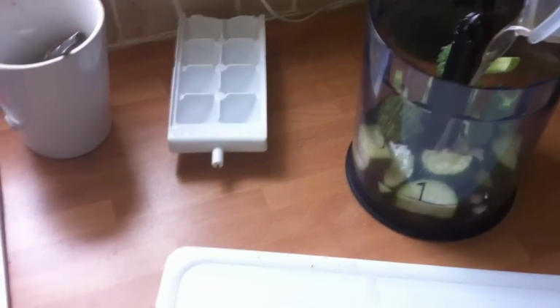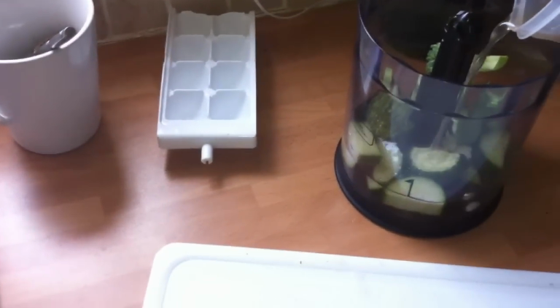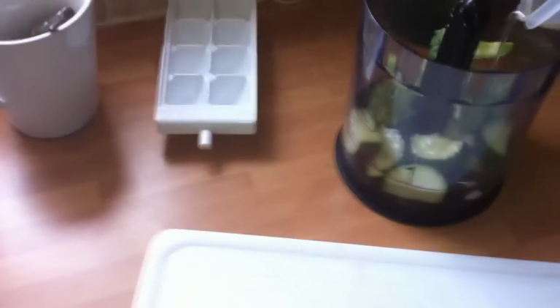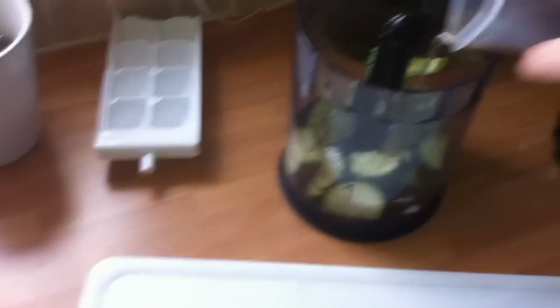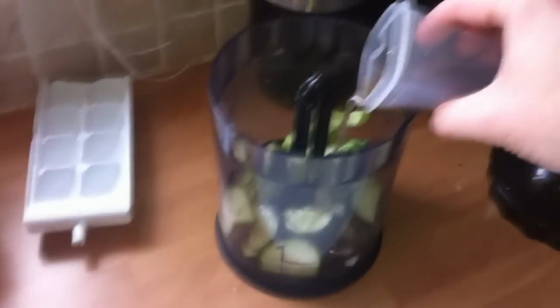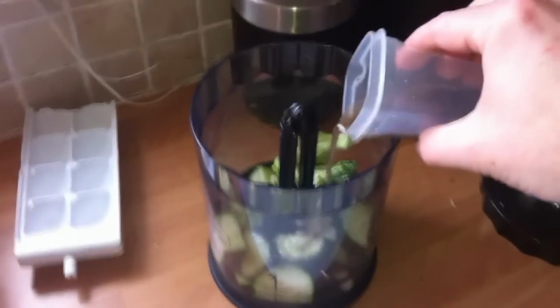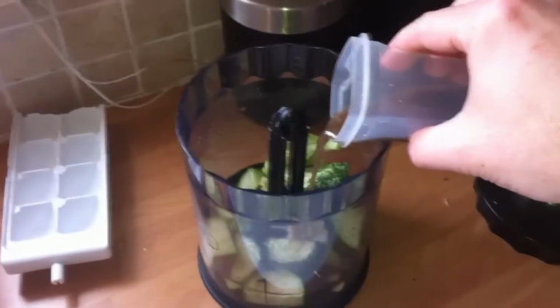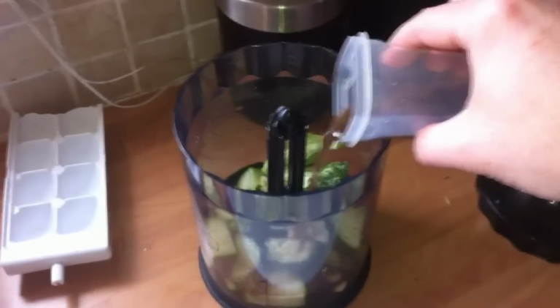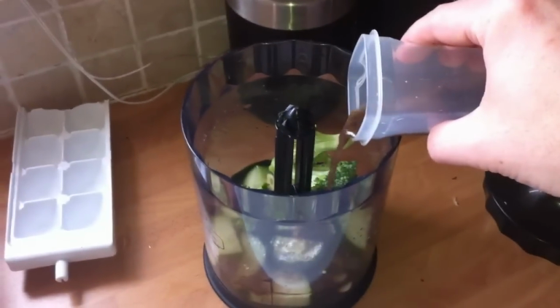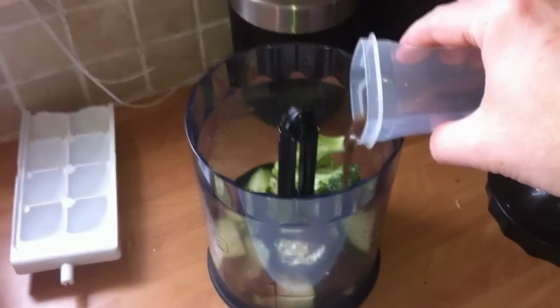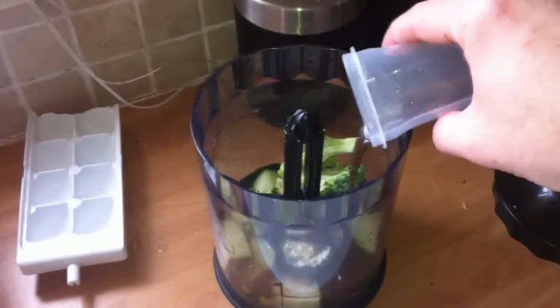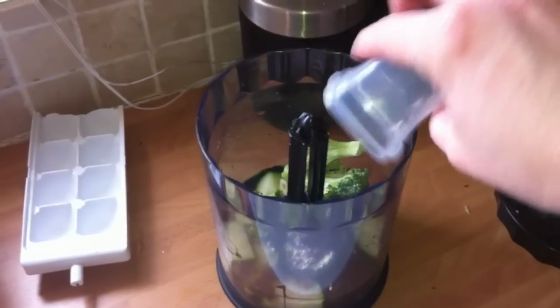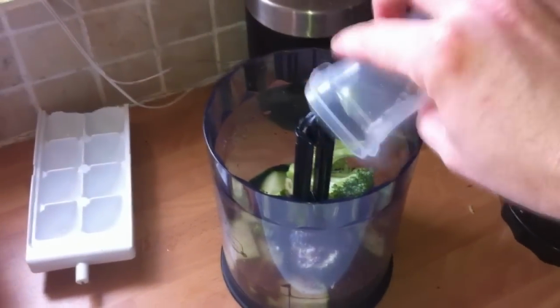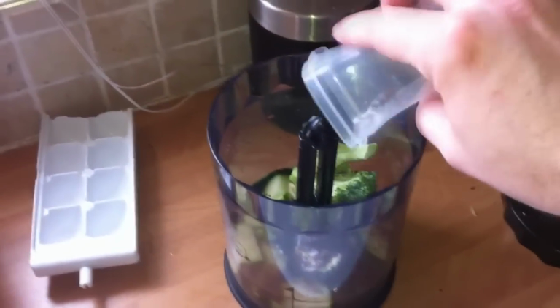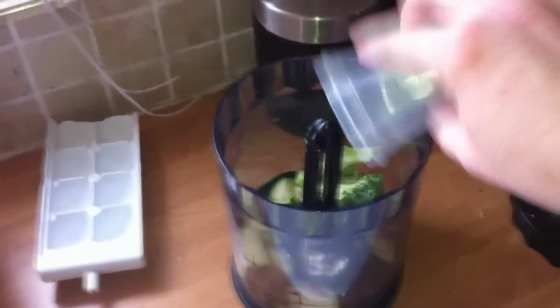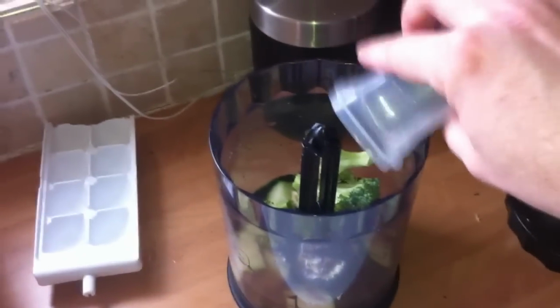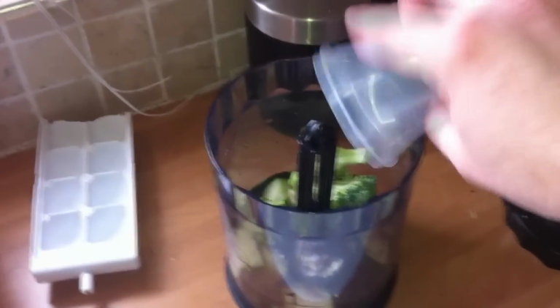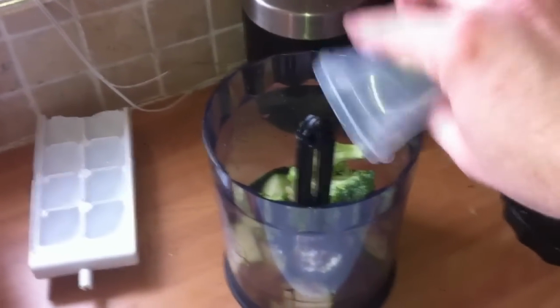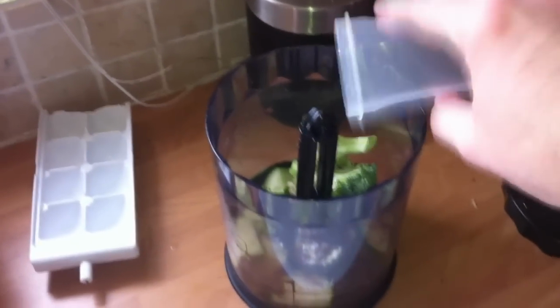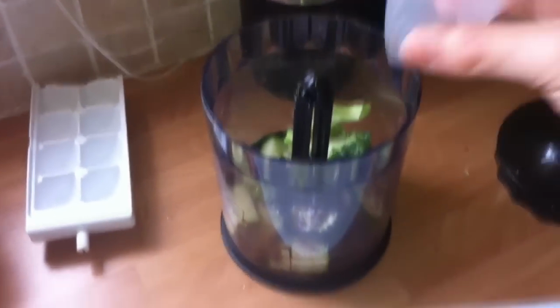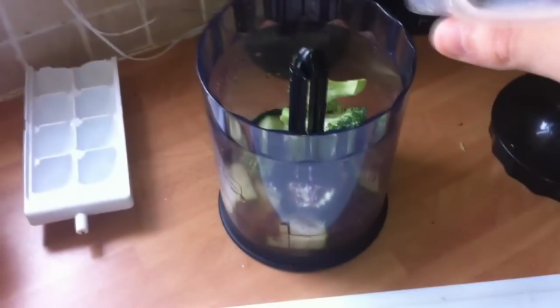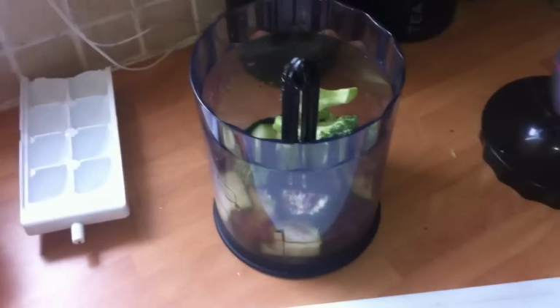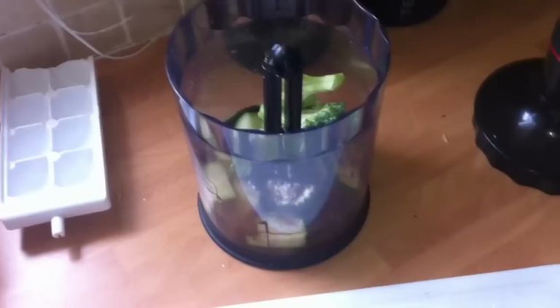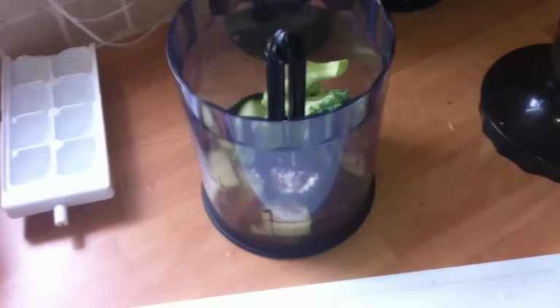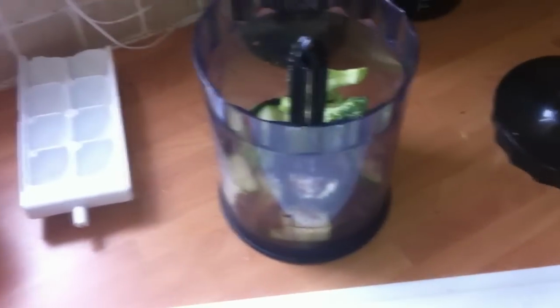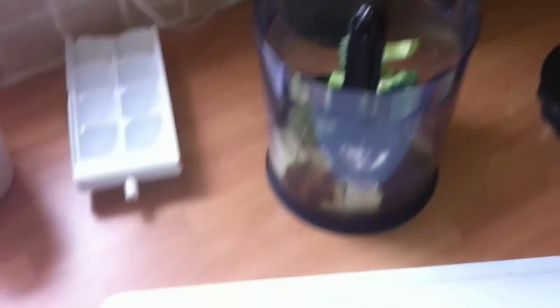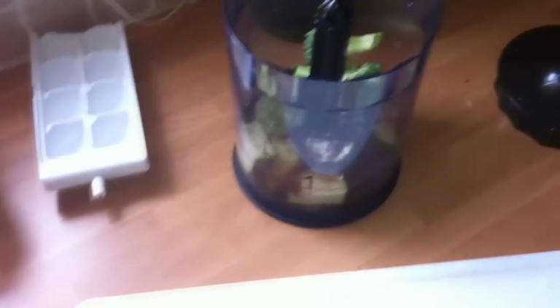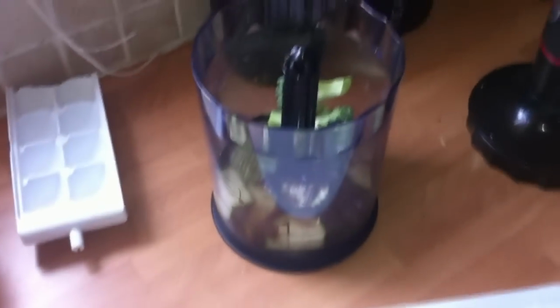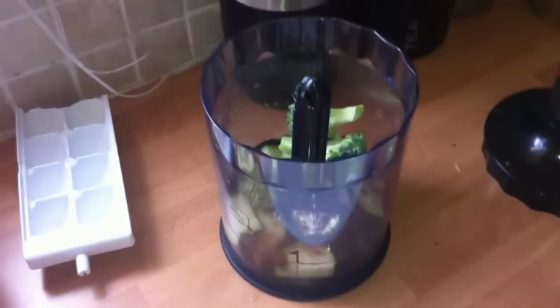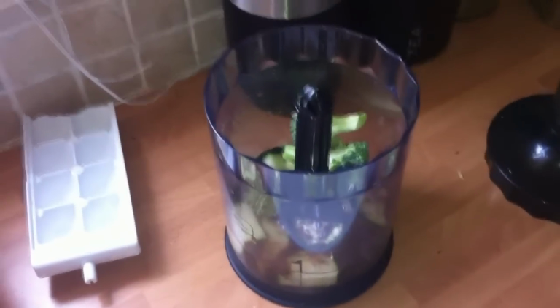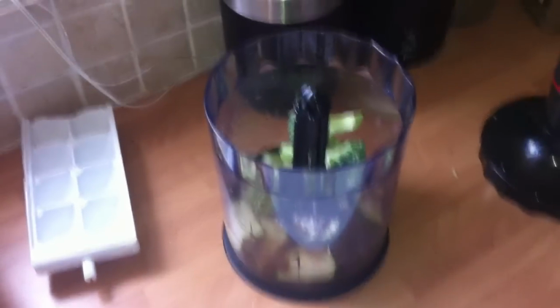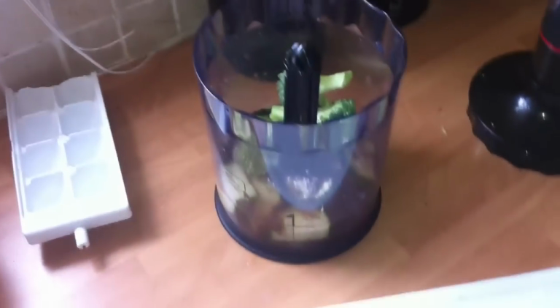With brine shrimp being in there, you don't want to feed them two or three times a day. Just maybe one ice cube a day would do.